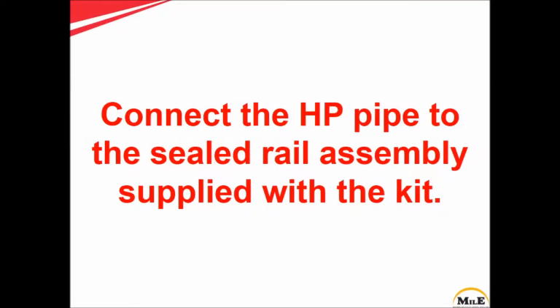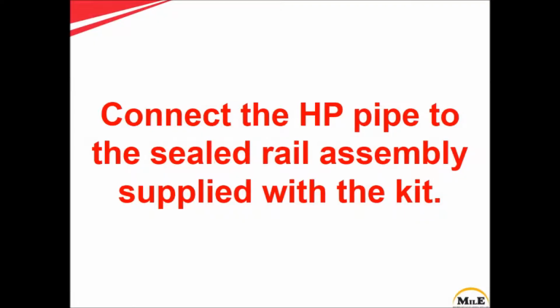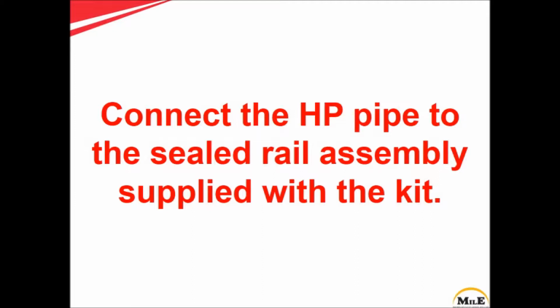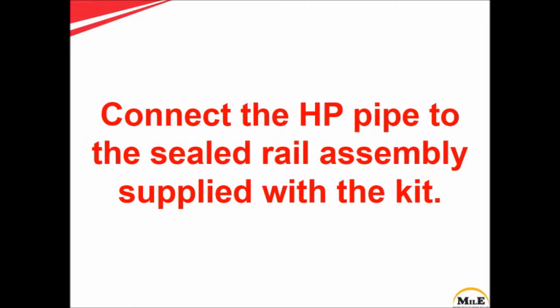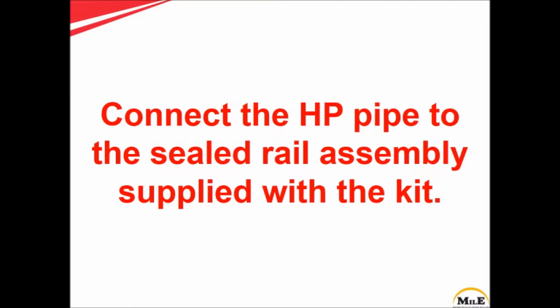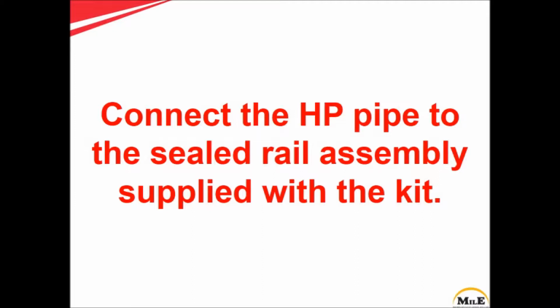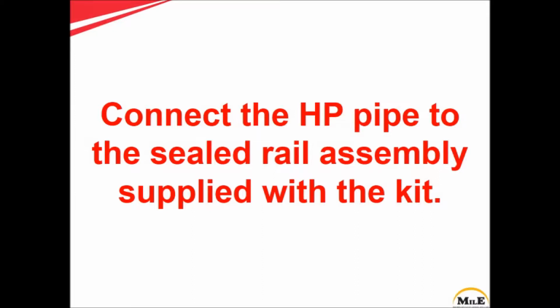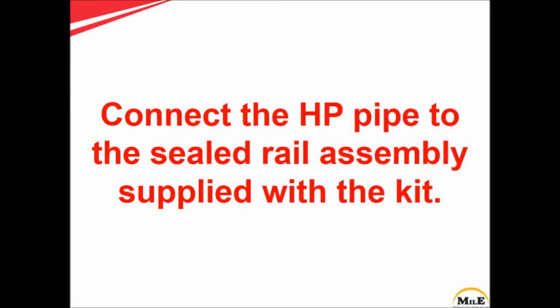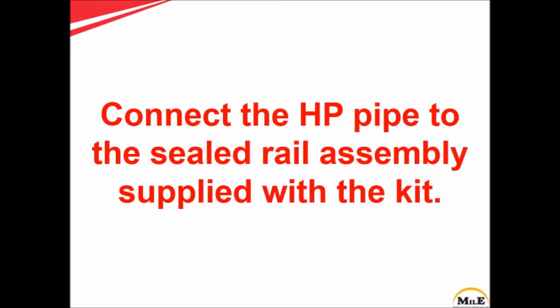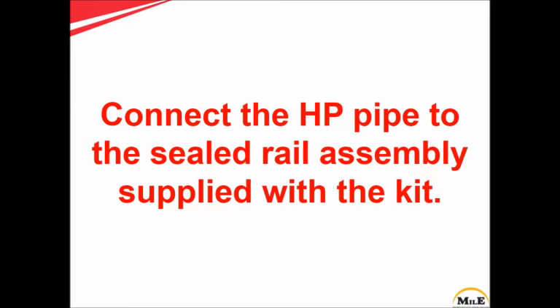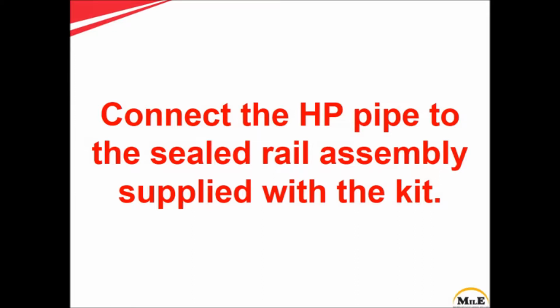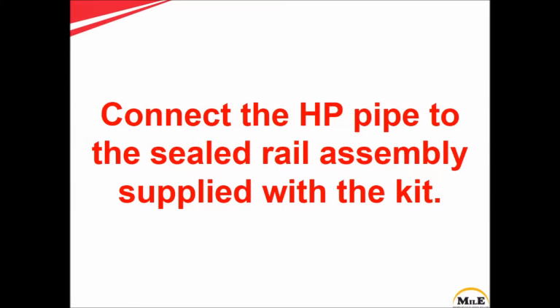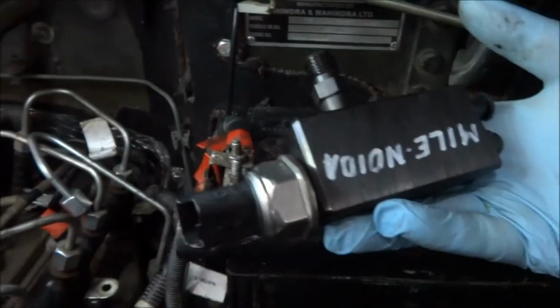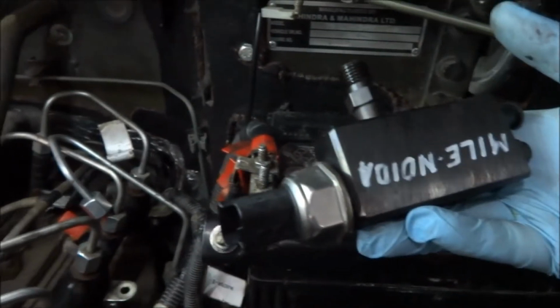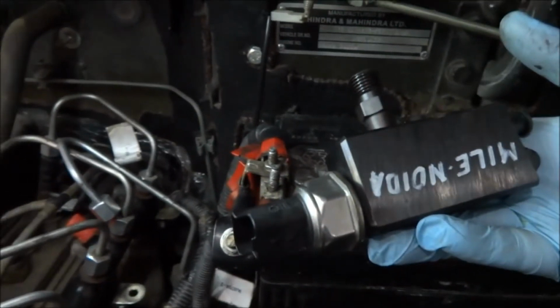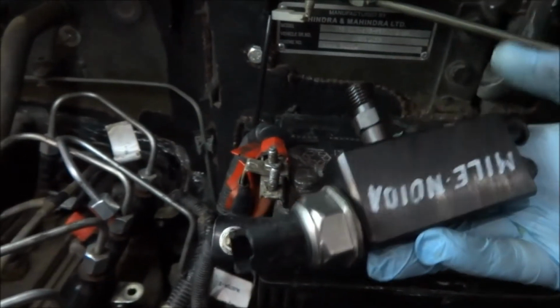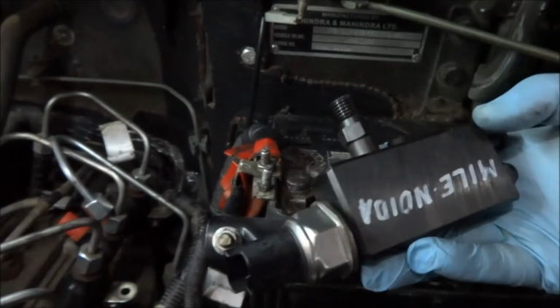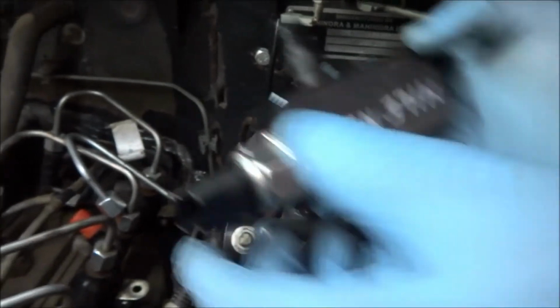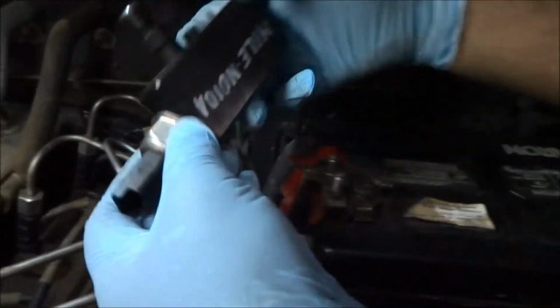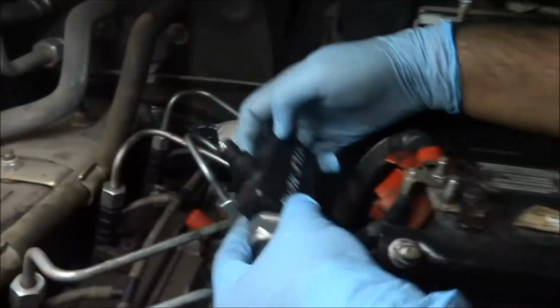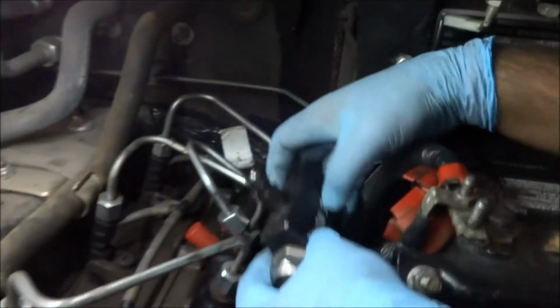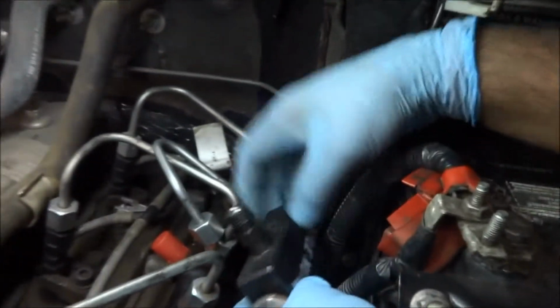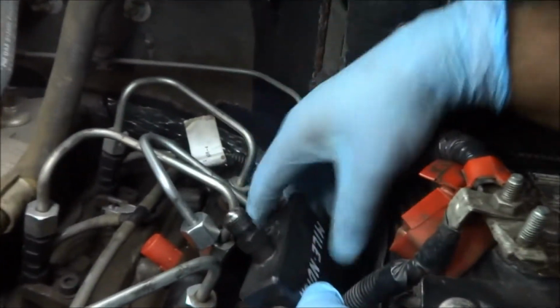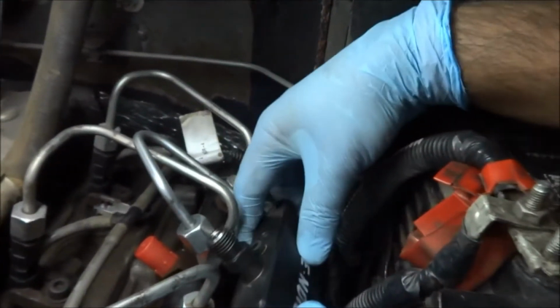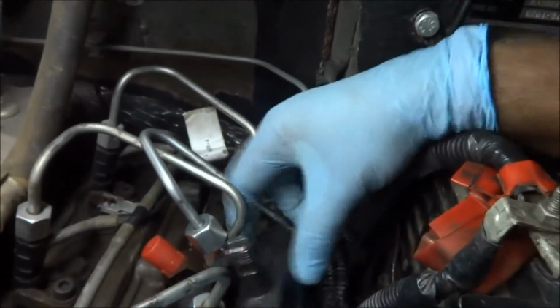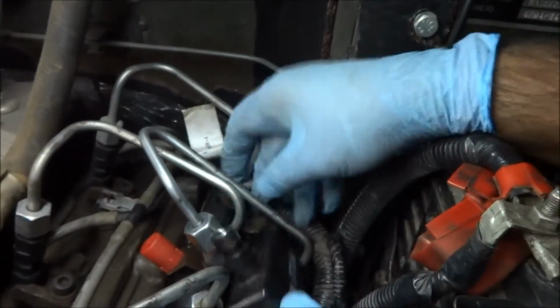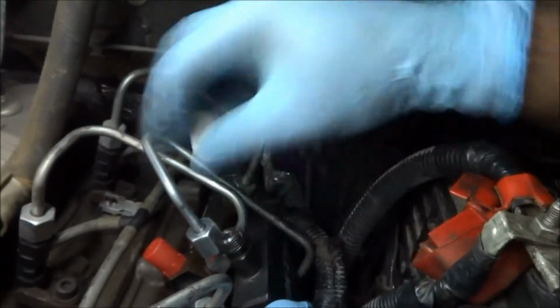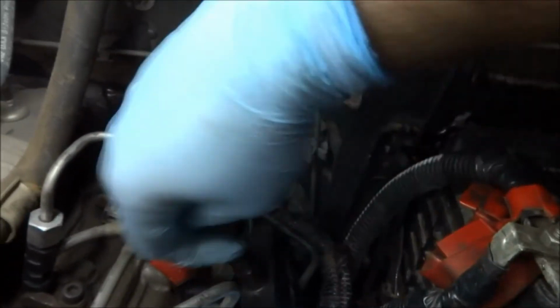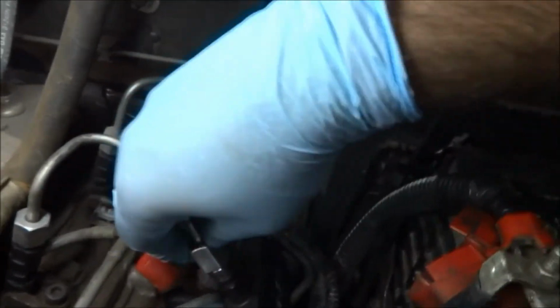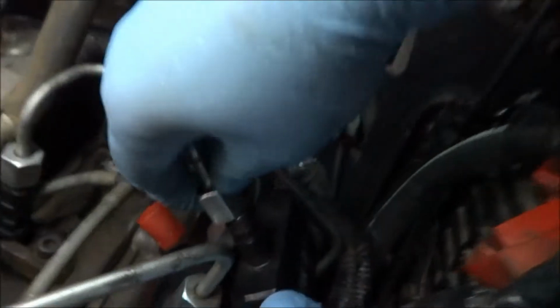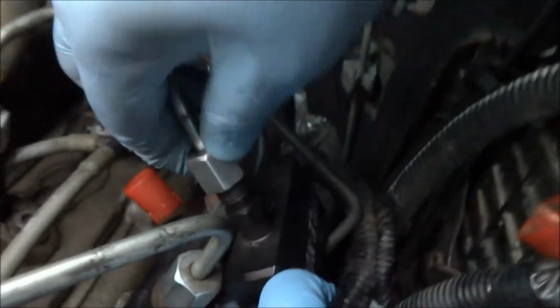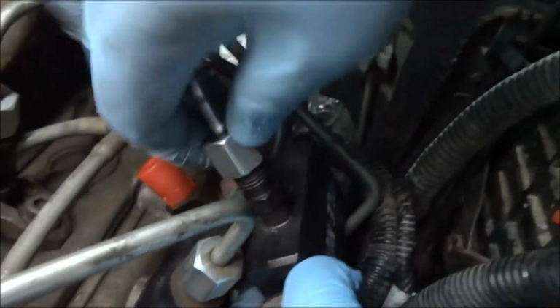Now connect the high pressure pump pipe to the sealed rail assembly which is supplied with the kit.